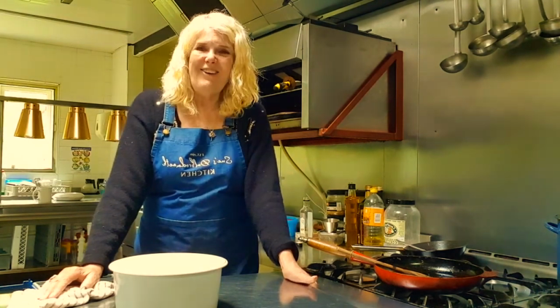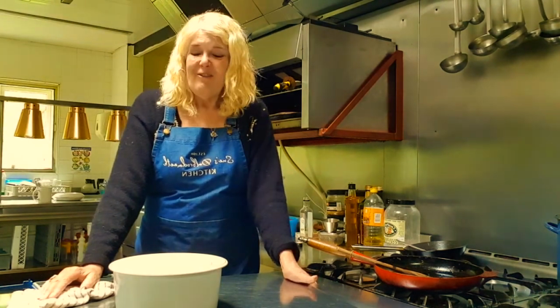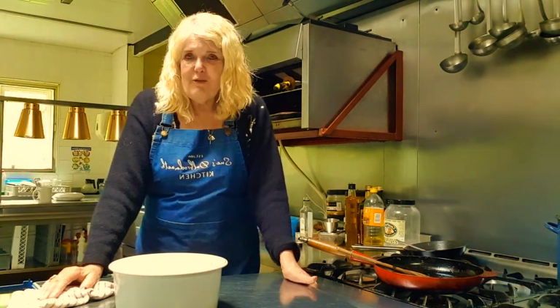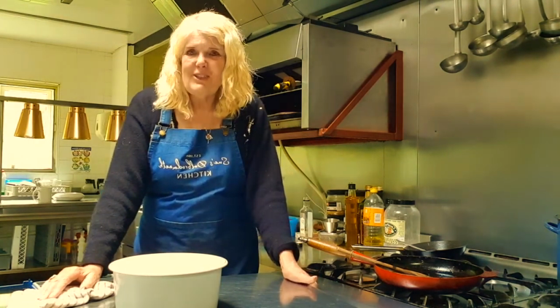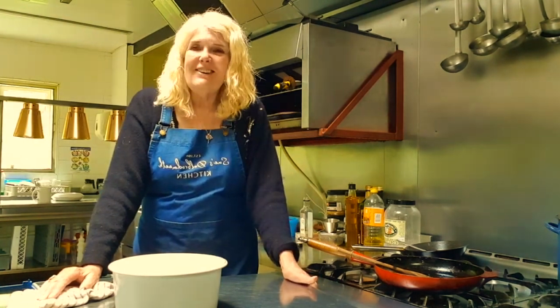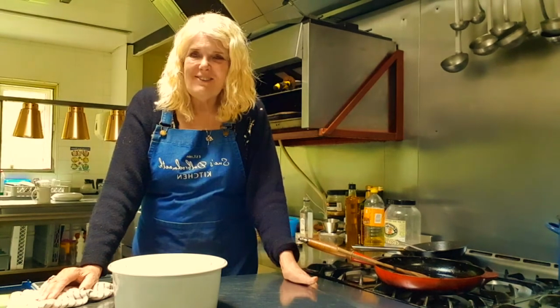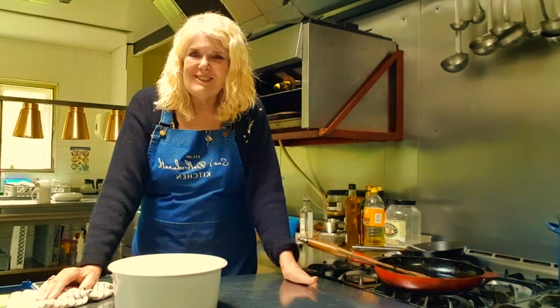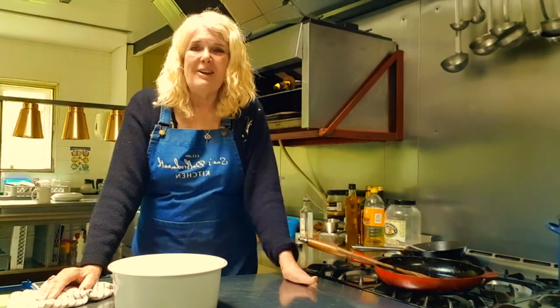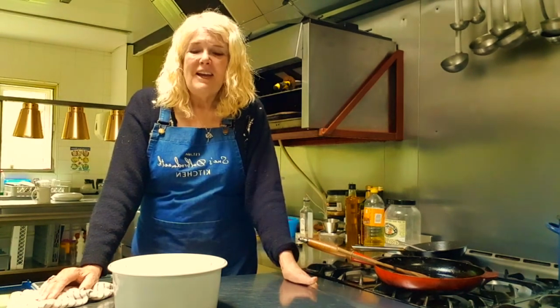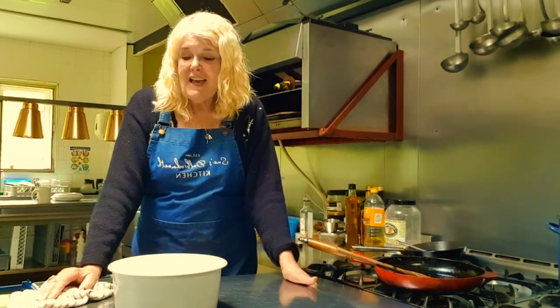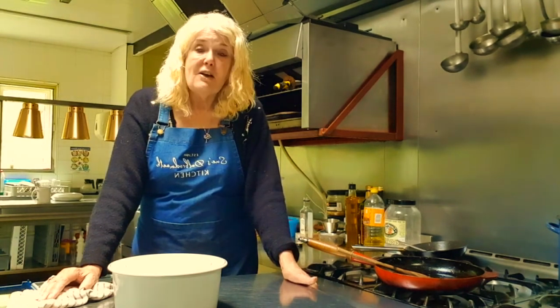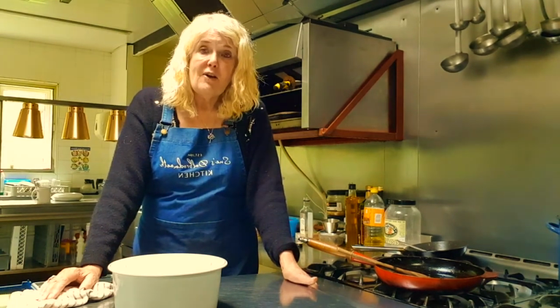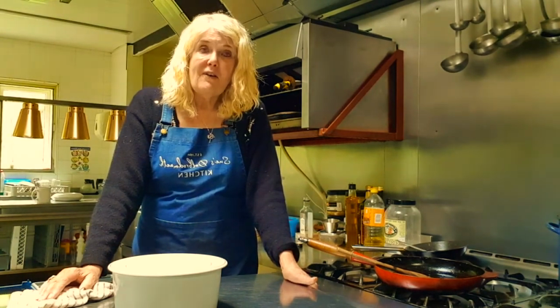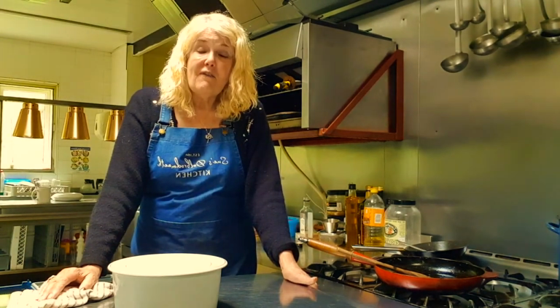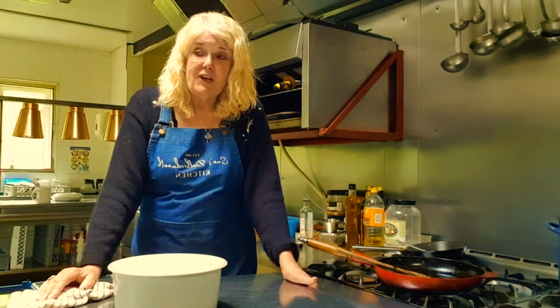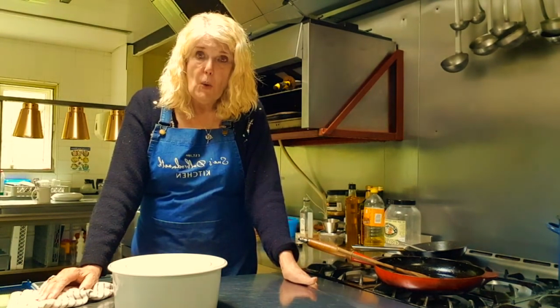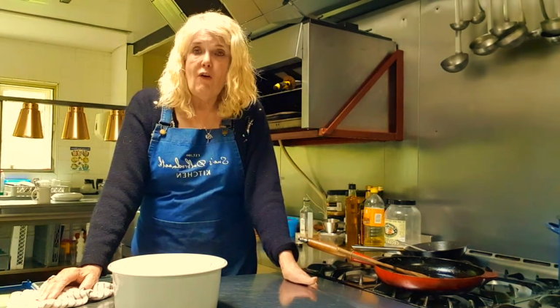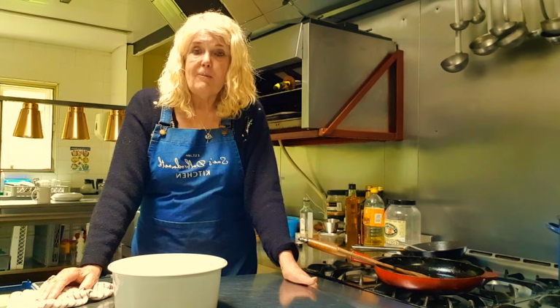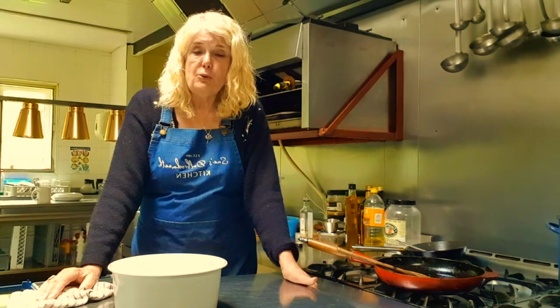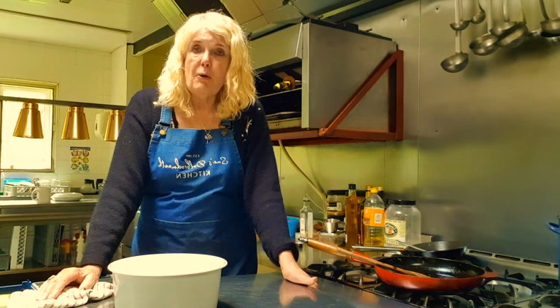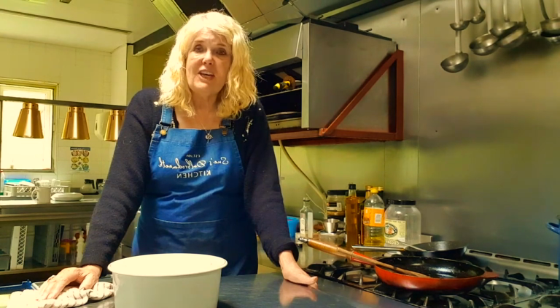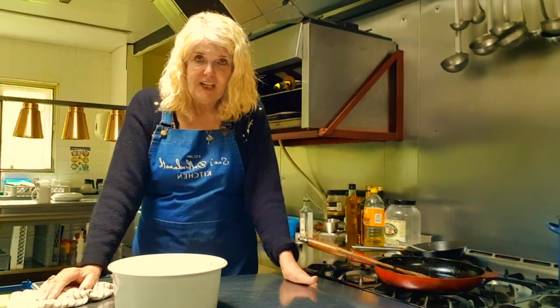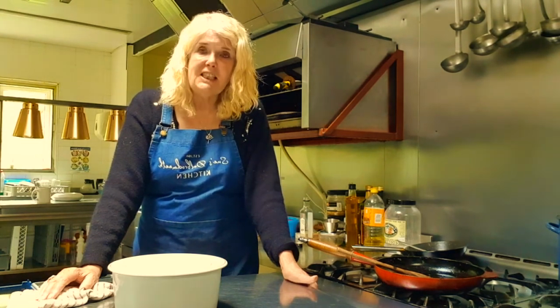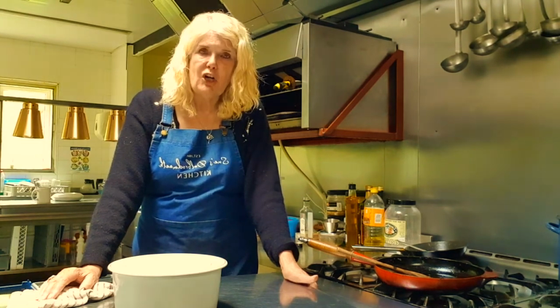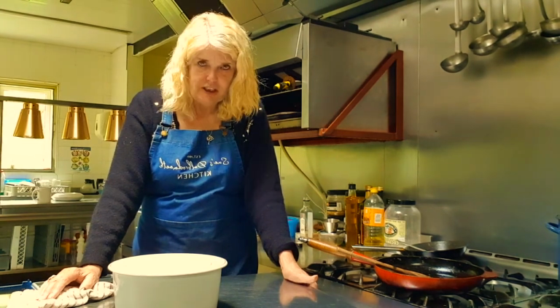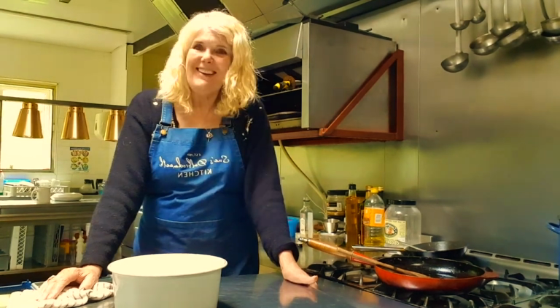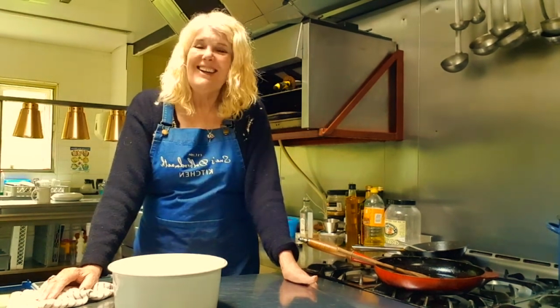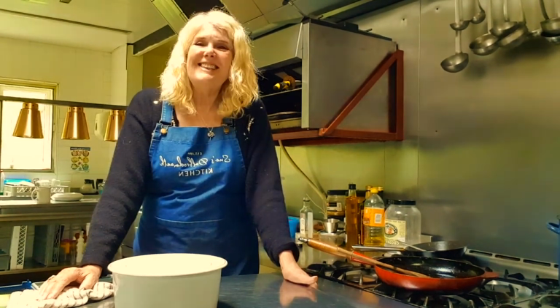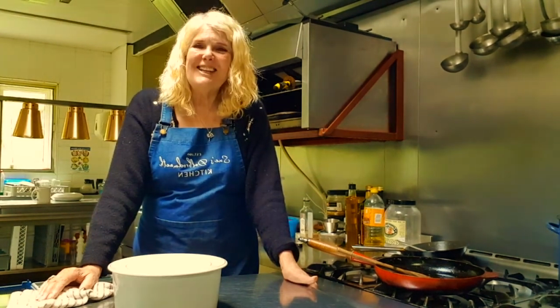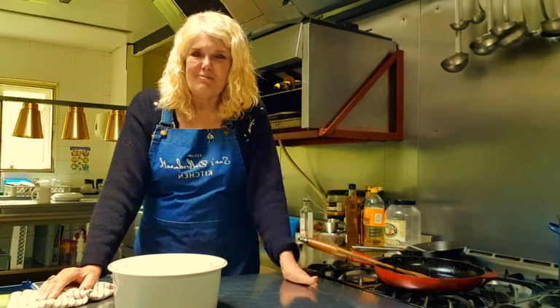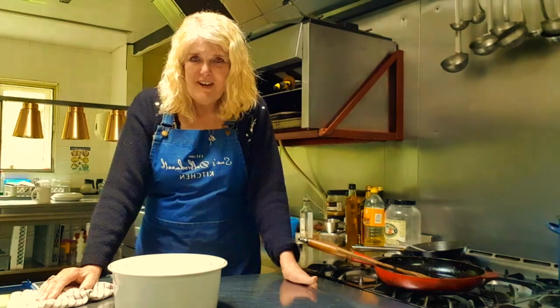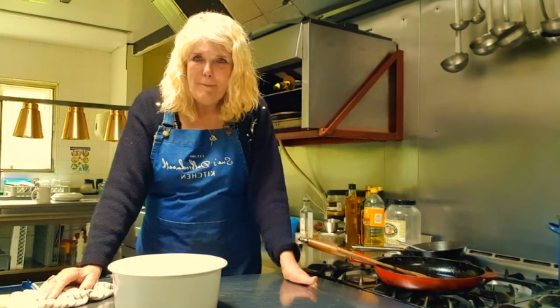Anyway, thank you for watching and I'll see you again soon in the next video of Sue's Dol Brogmire kitchen instead of garden. See you again soon, bye for now.